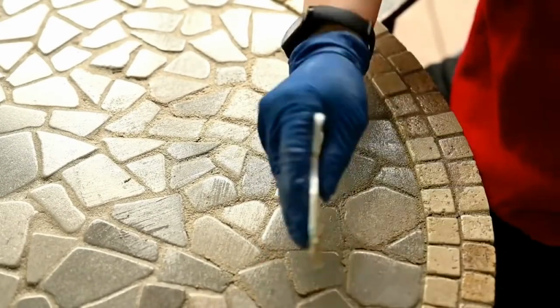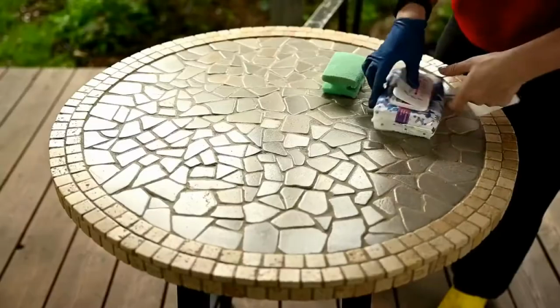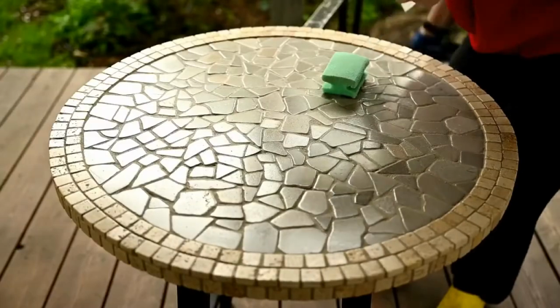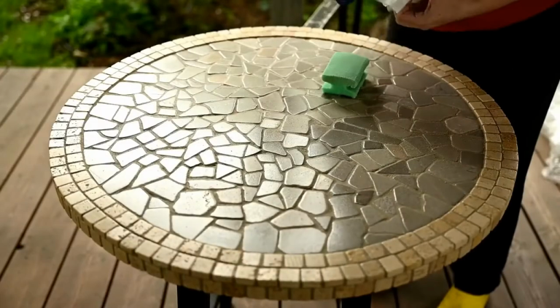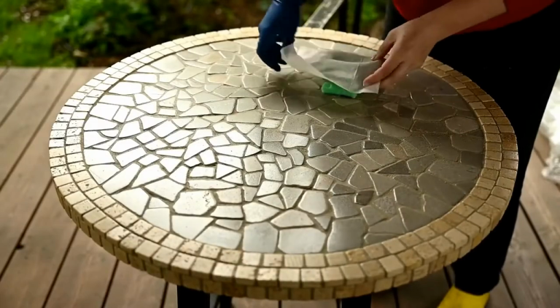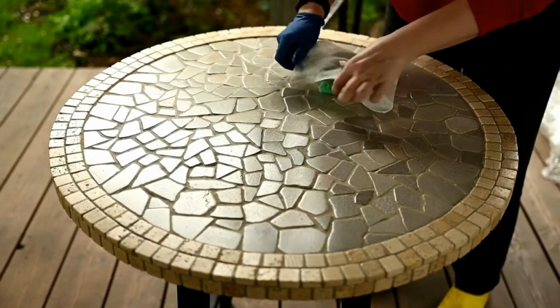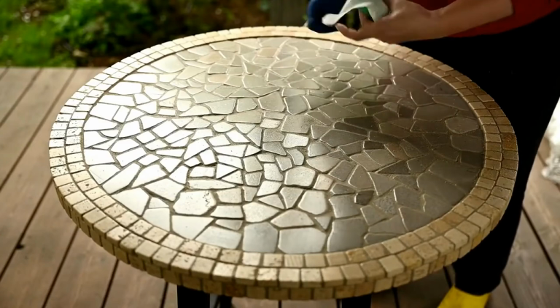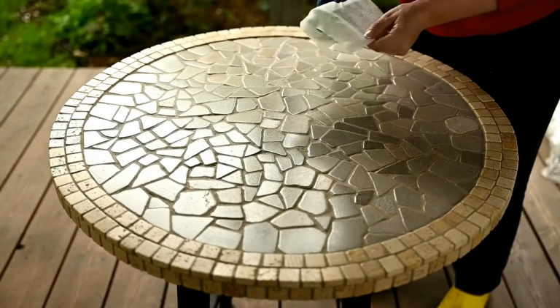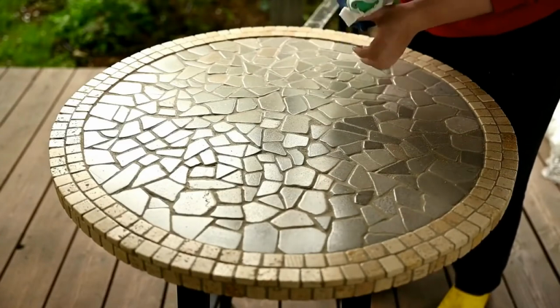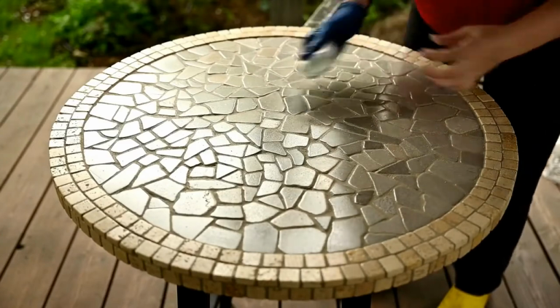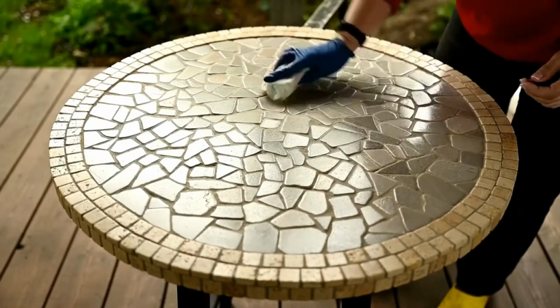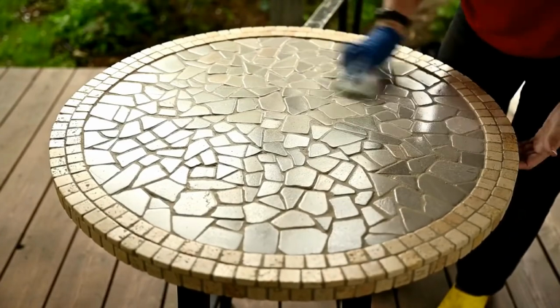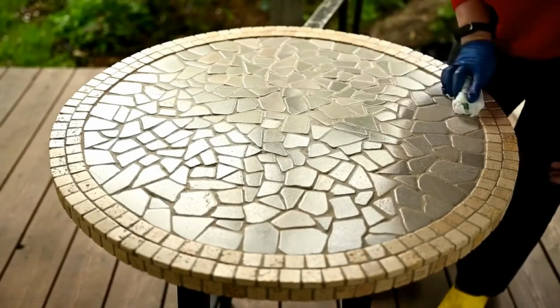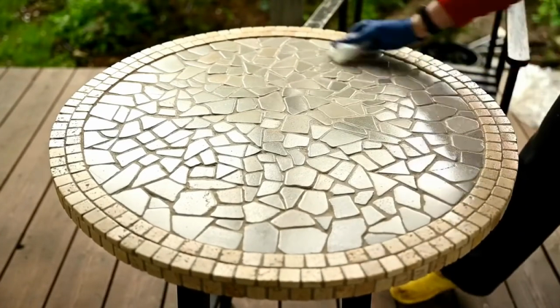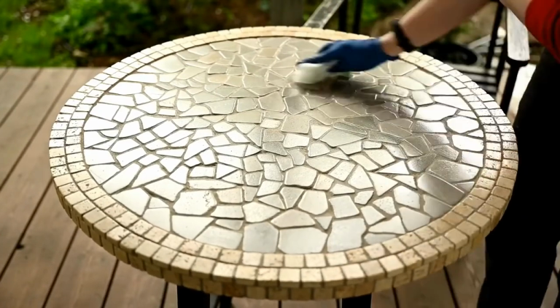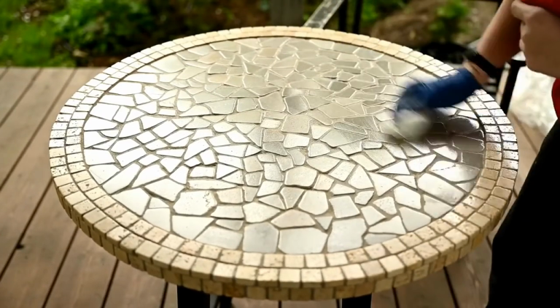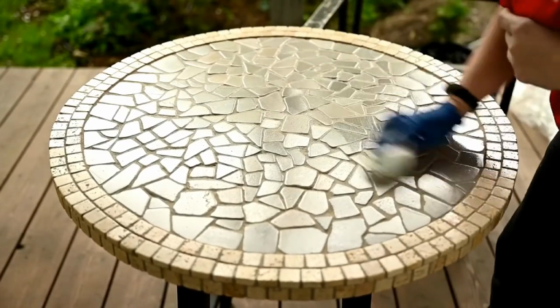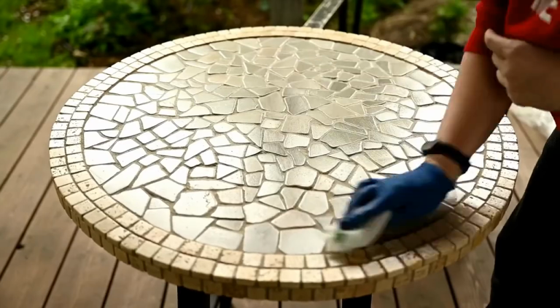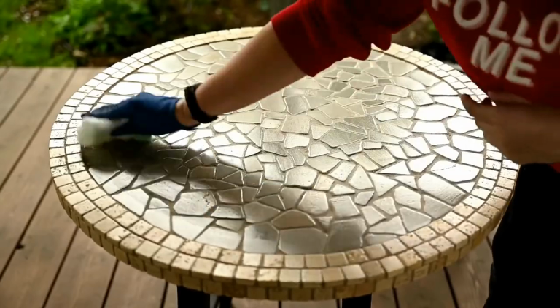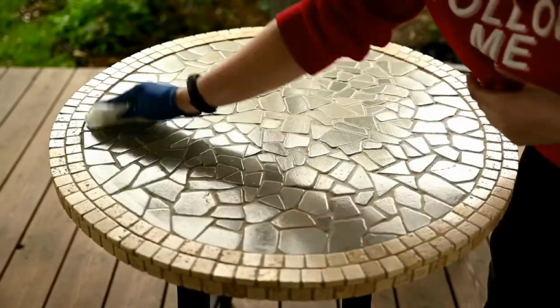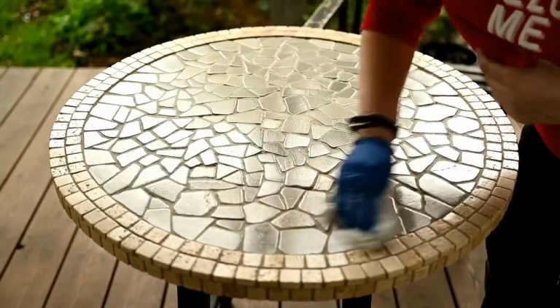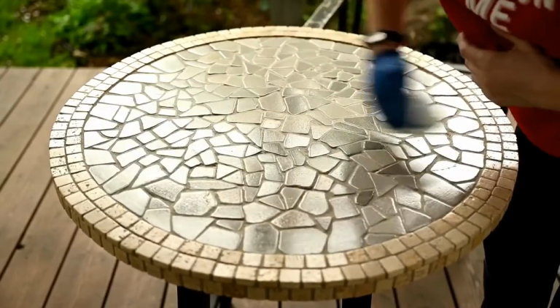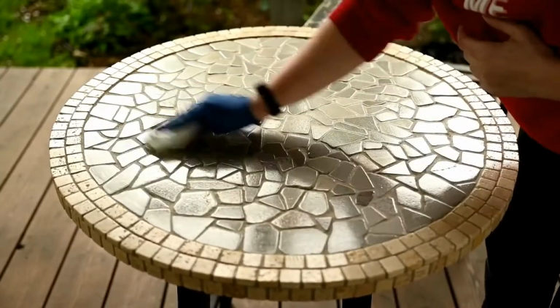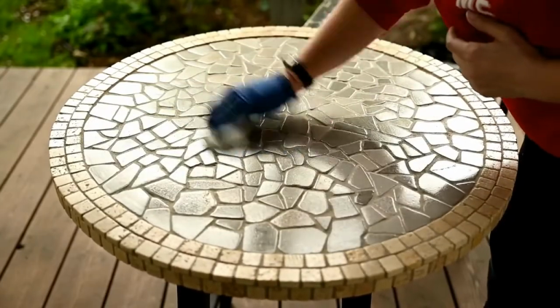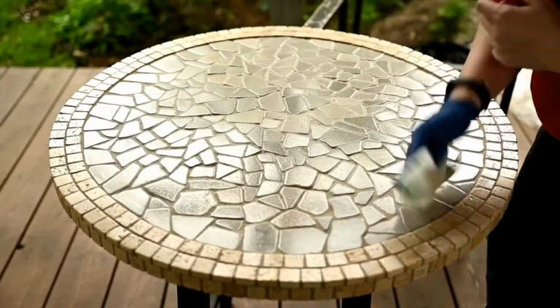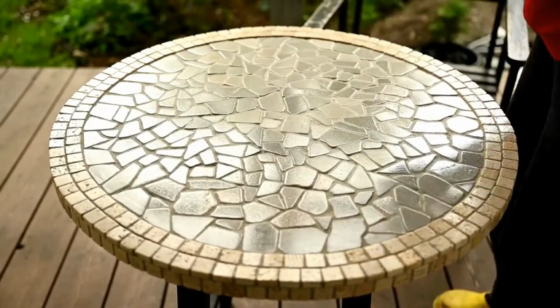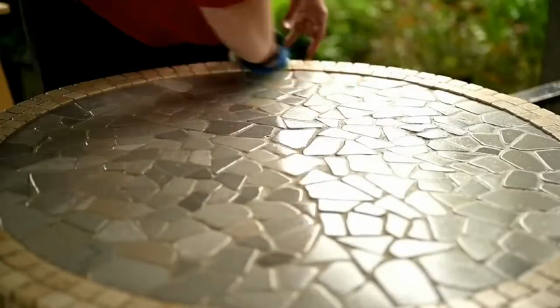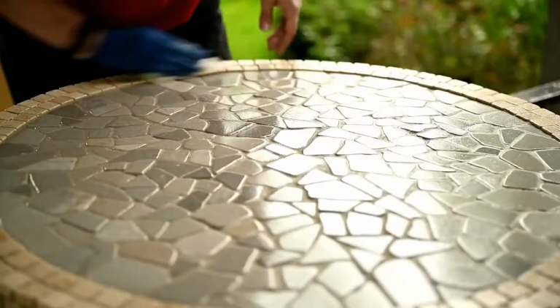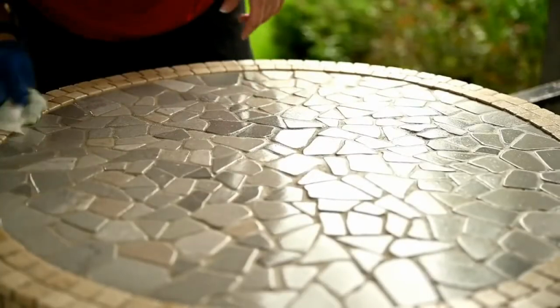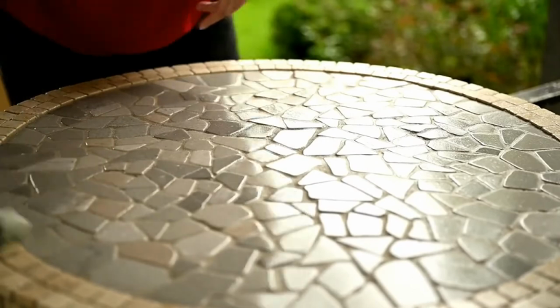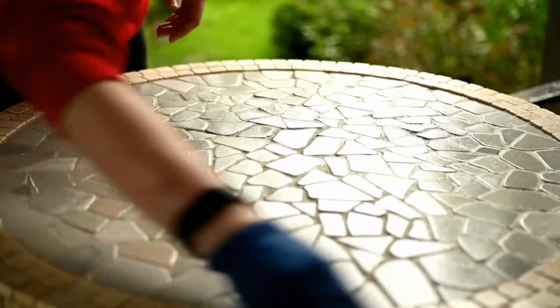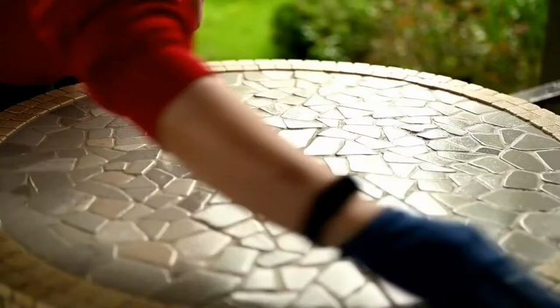After all the seams are ready, I let the table sit for a while, then I'm finally wiping the table with a damp cloth once again and leaving it for several hours so that the grout sets. And we're done.